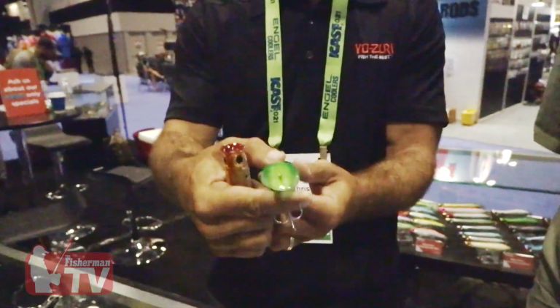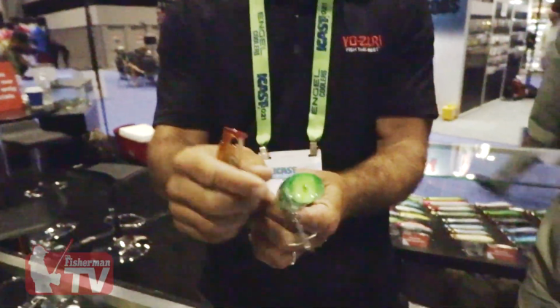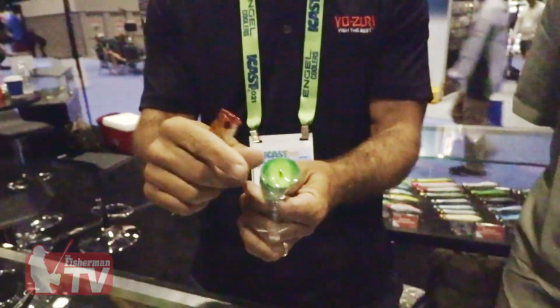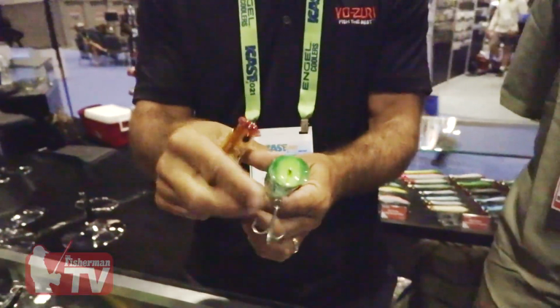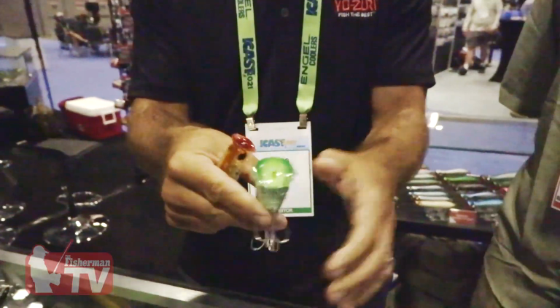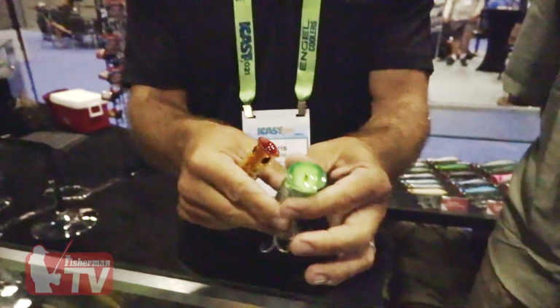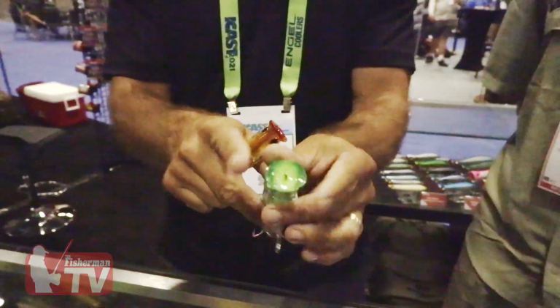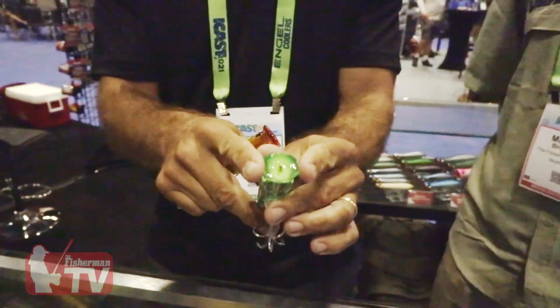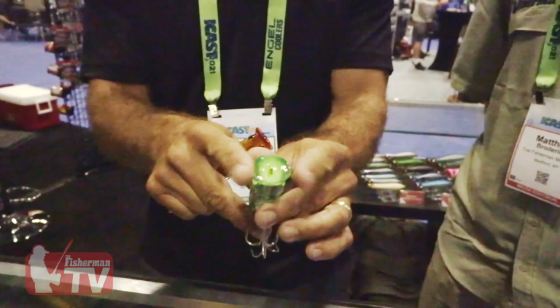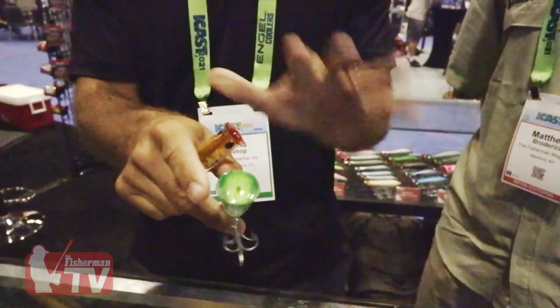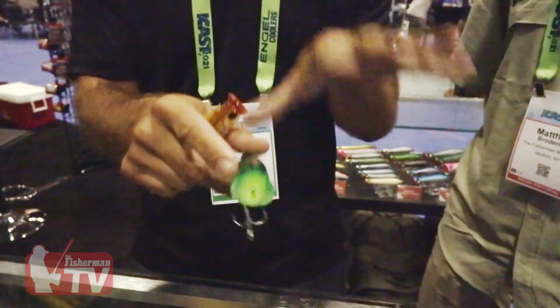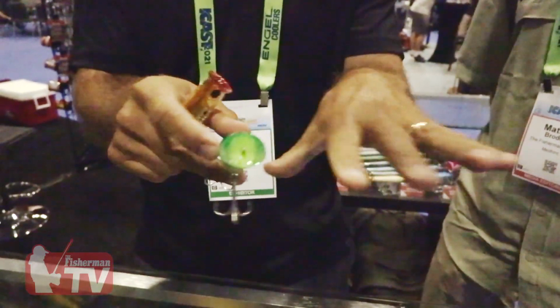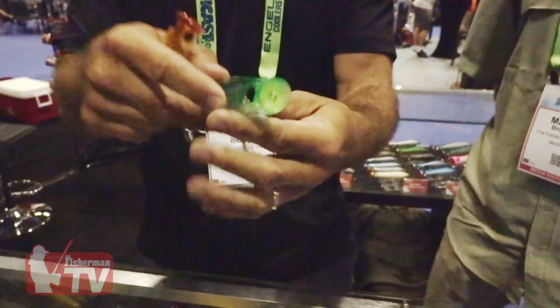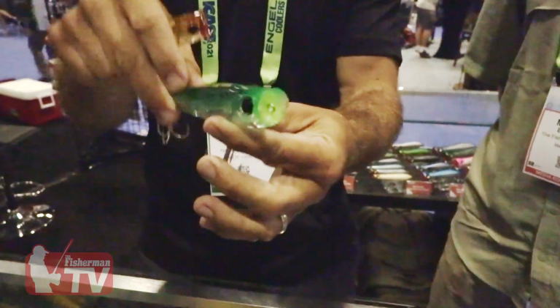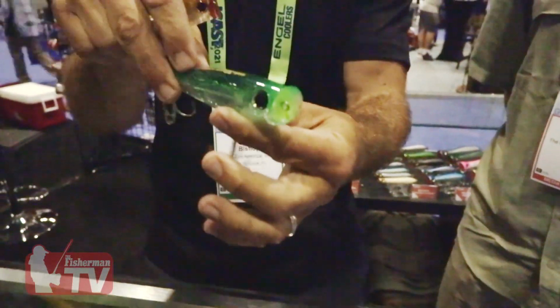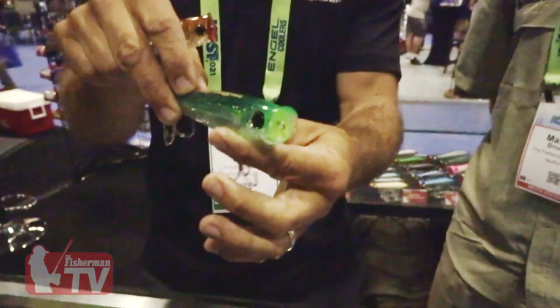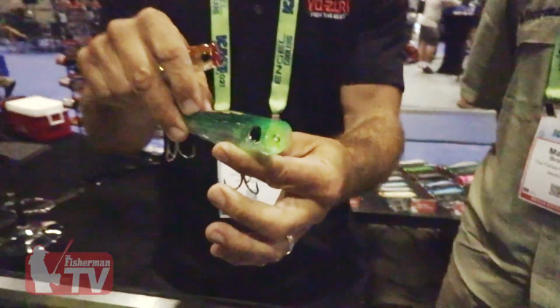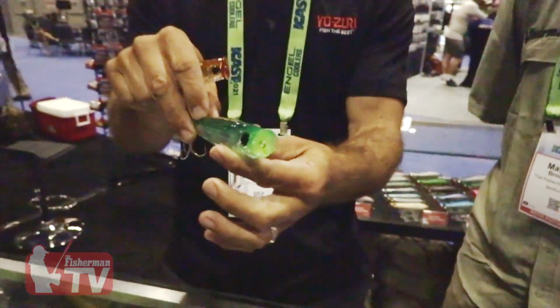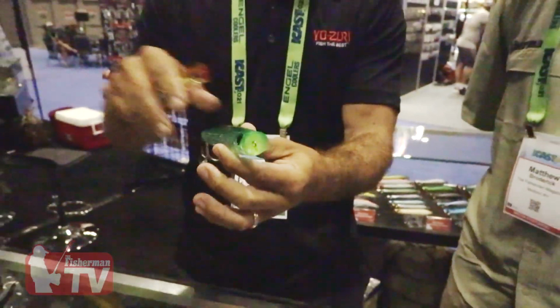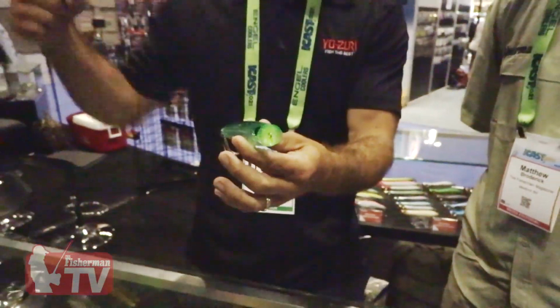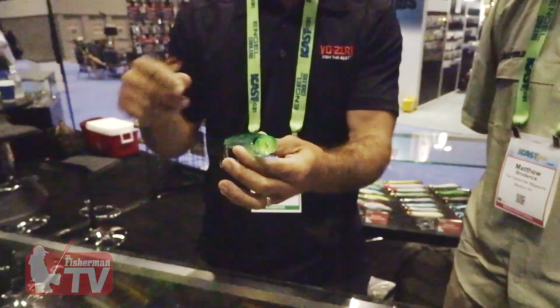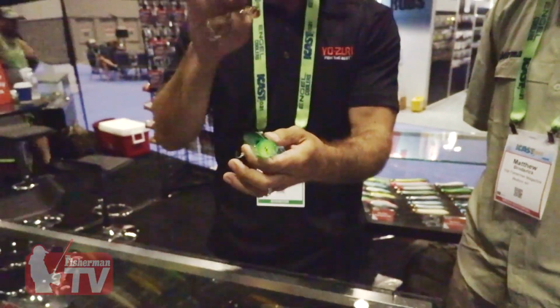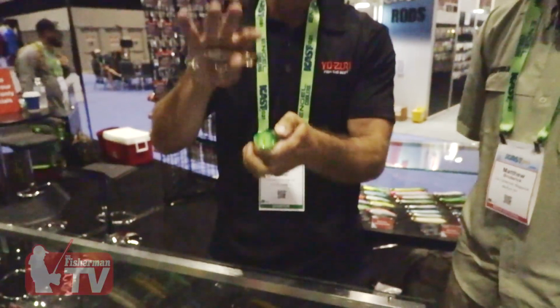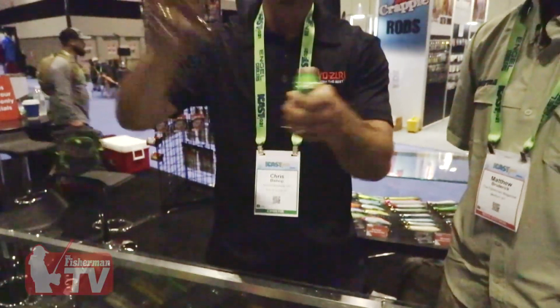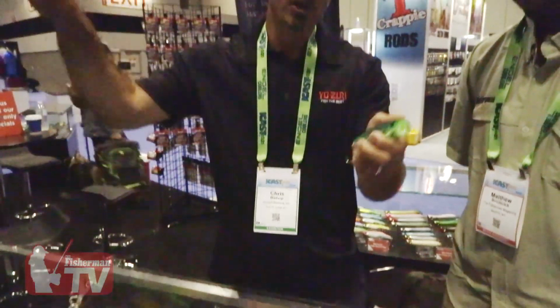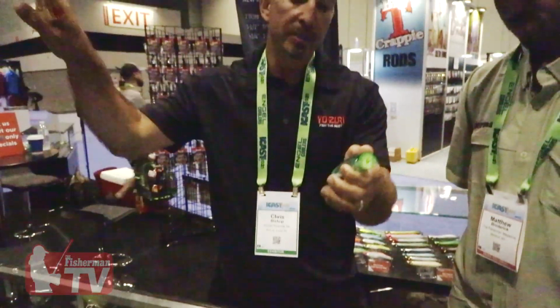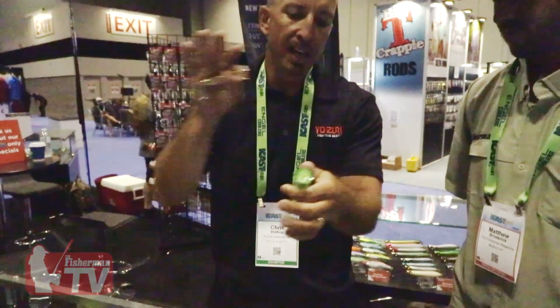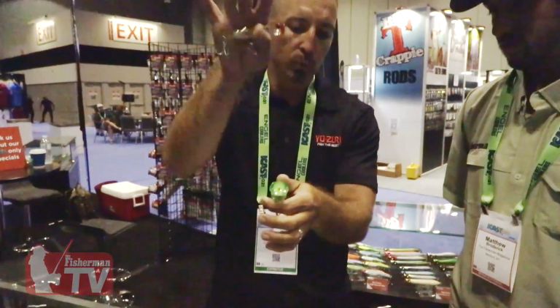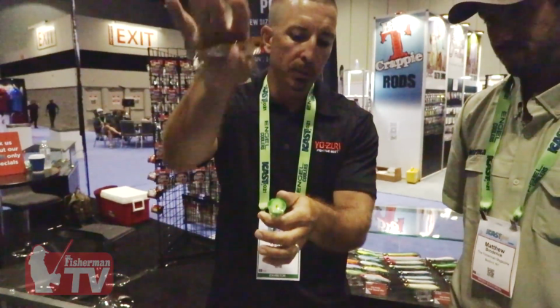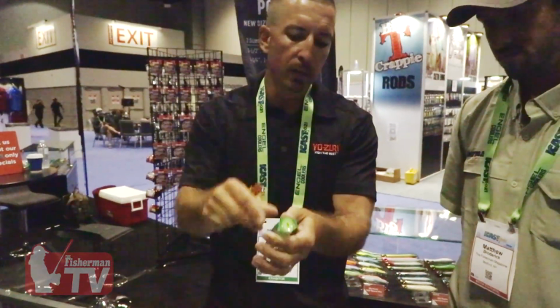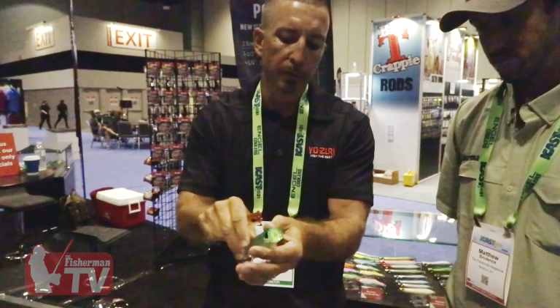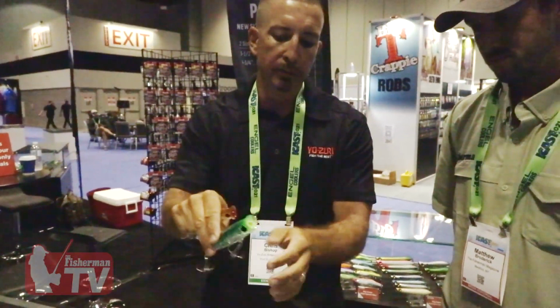For a small popper, it's got a wide mouth, so it pushes a lot of water. It sits relatively flat on top of the water. You can pop it really hard and it'll spray water out to the sides and really push a lot of water in front of it.